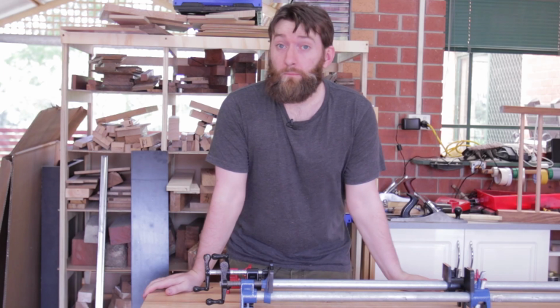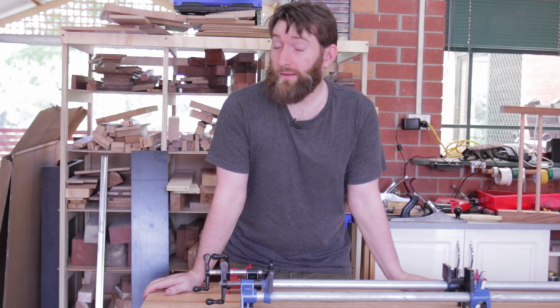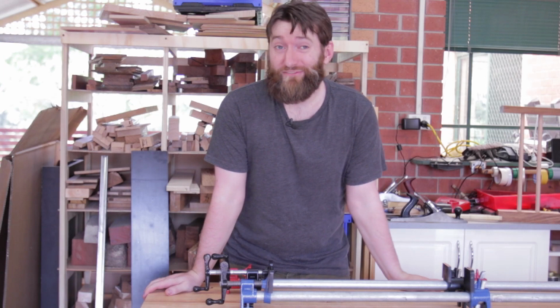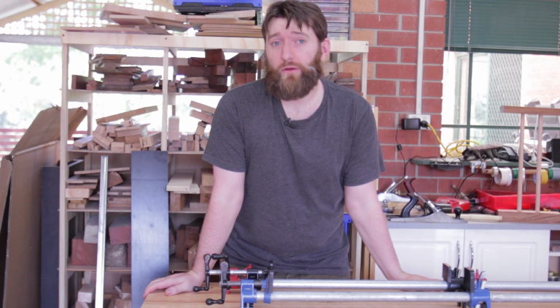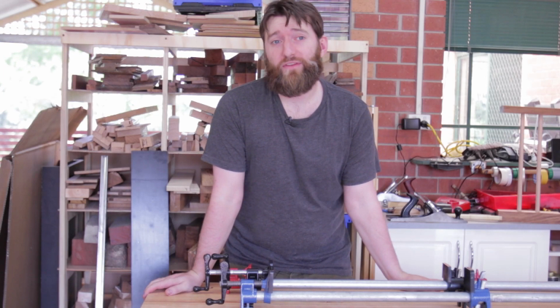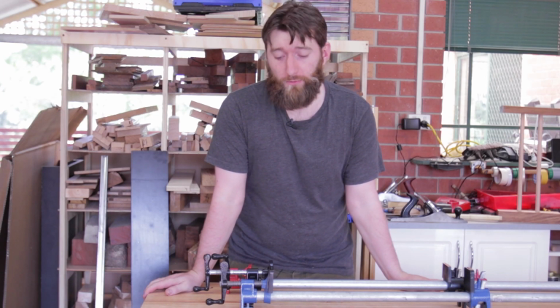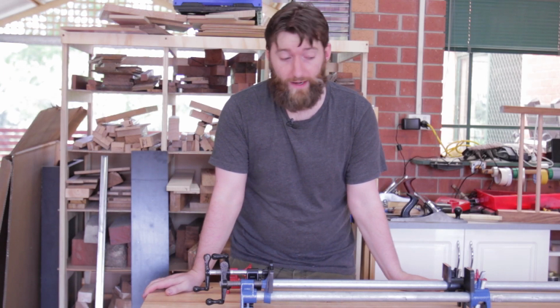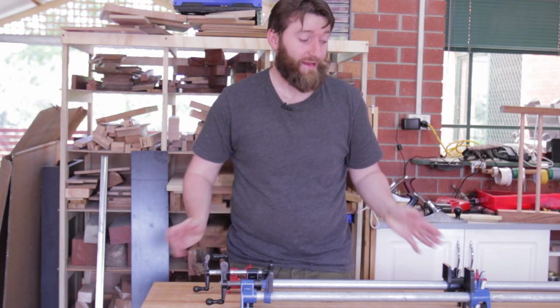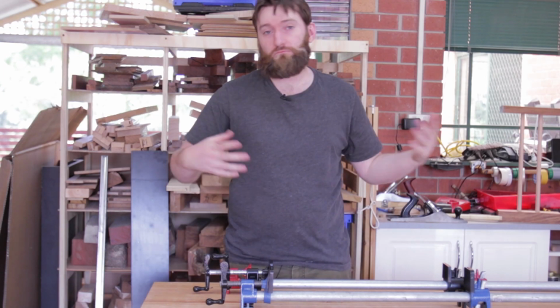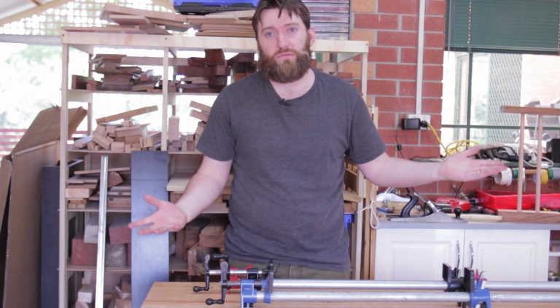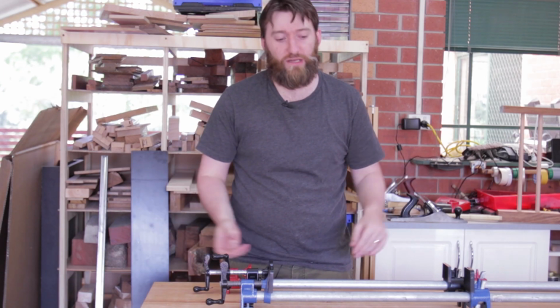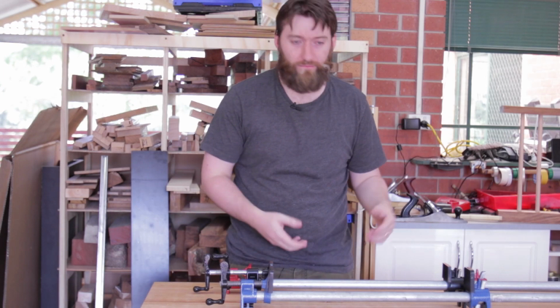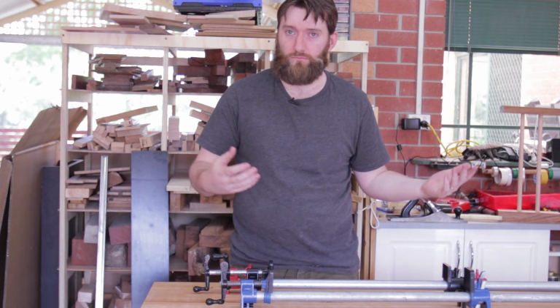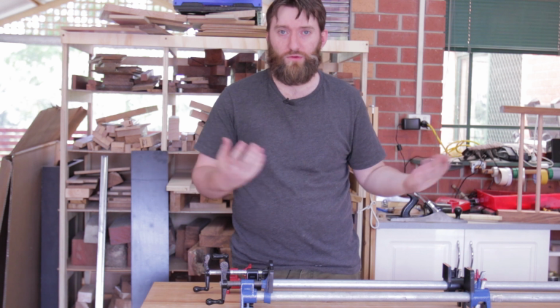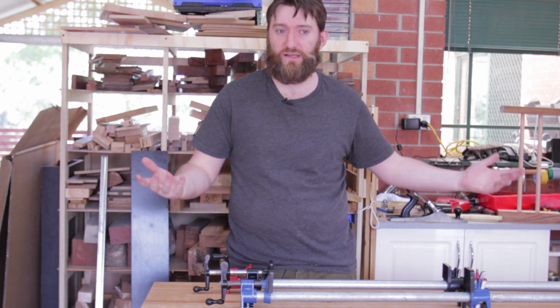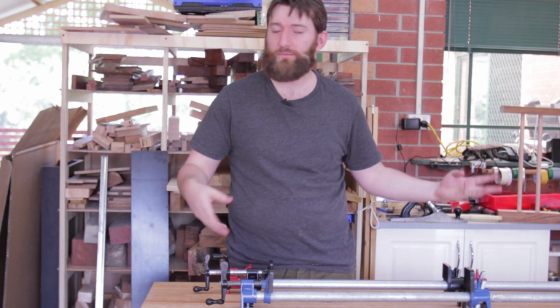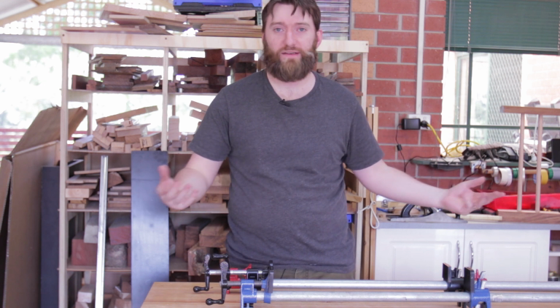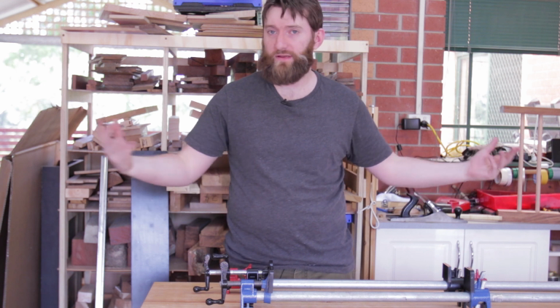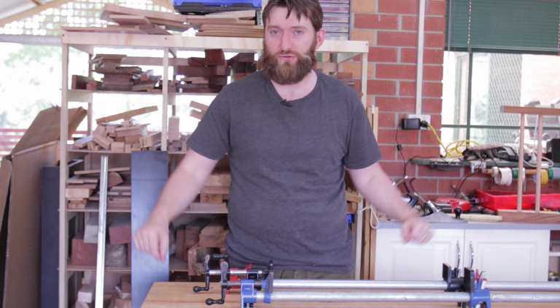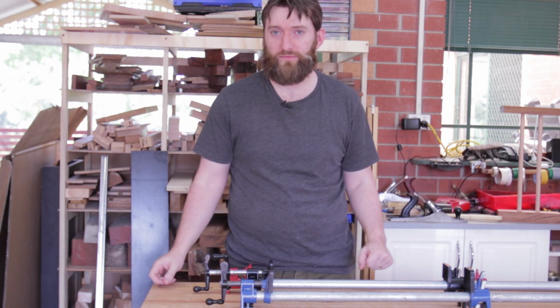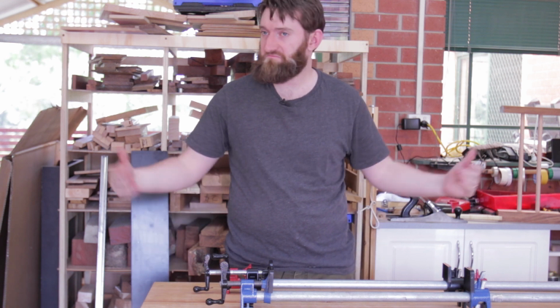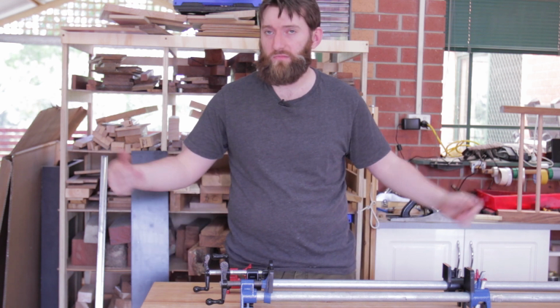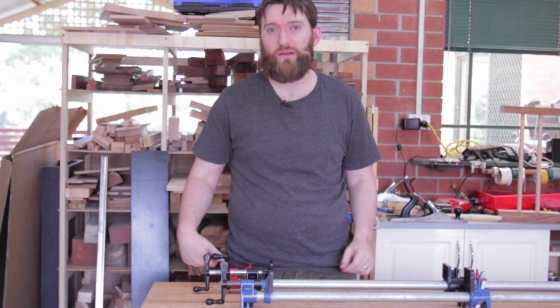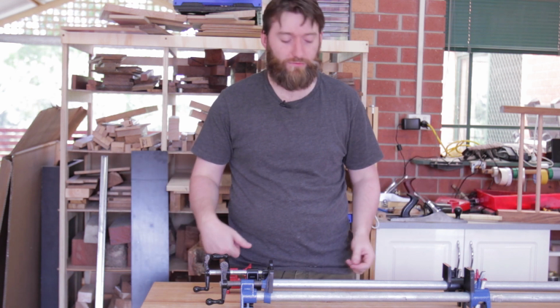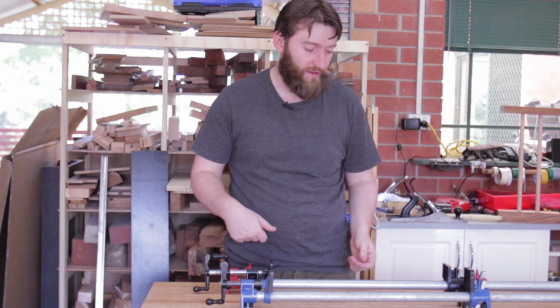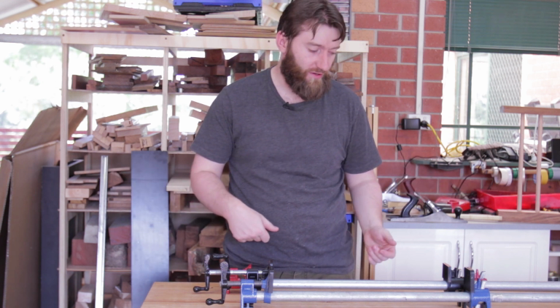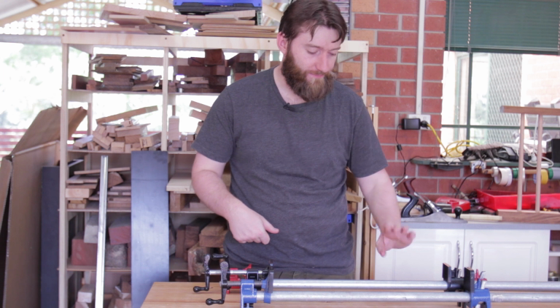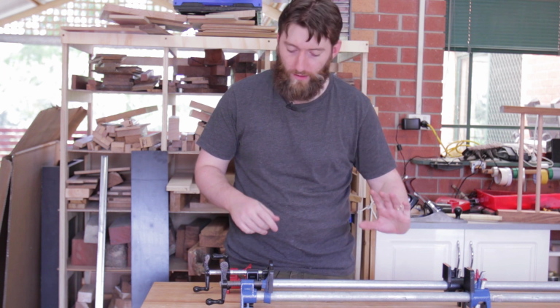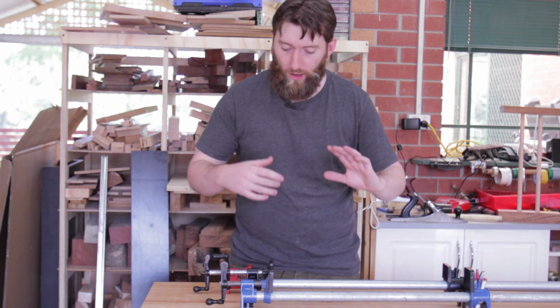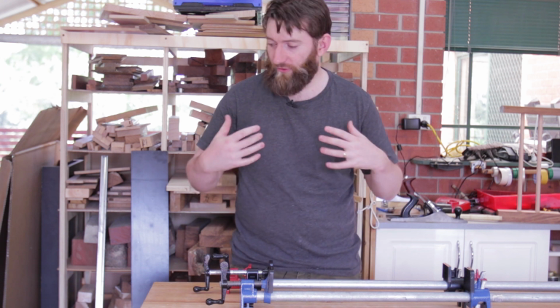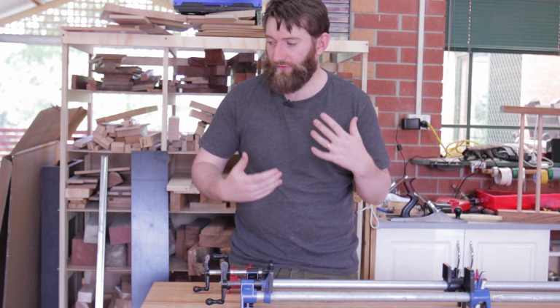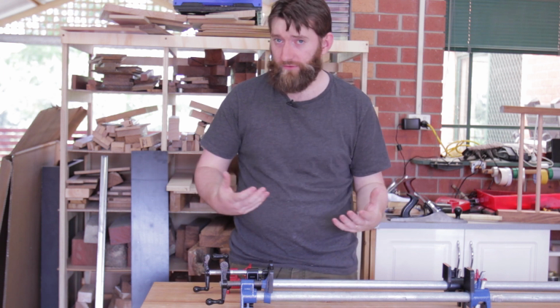Pipe clamps by far are the most economical way to get large clamps. When you need a large clamp, you get an adapter, you get an extra piece of pipe, and suddenly you've doubled the length of your clamp. I've got a few of them.